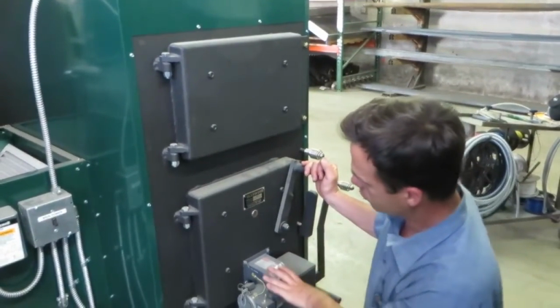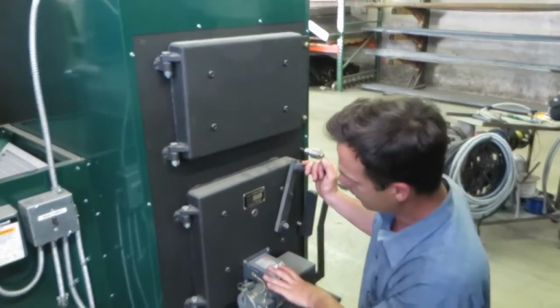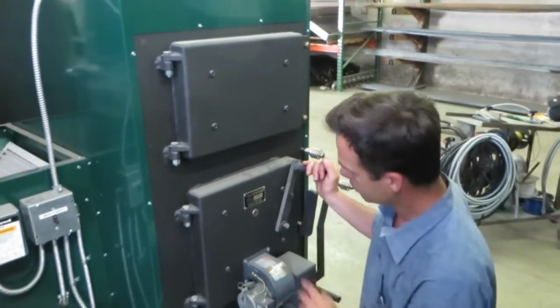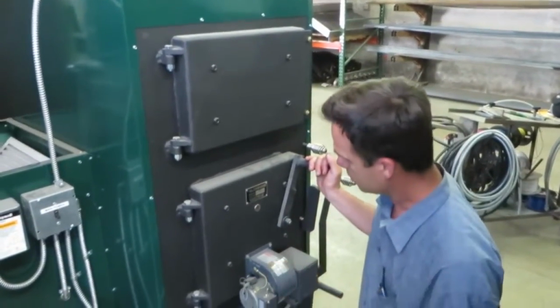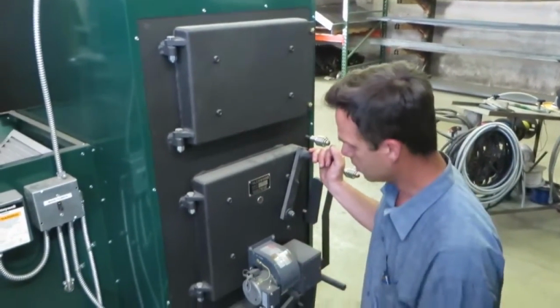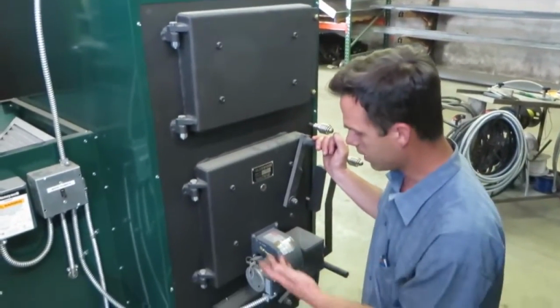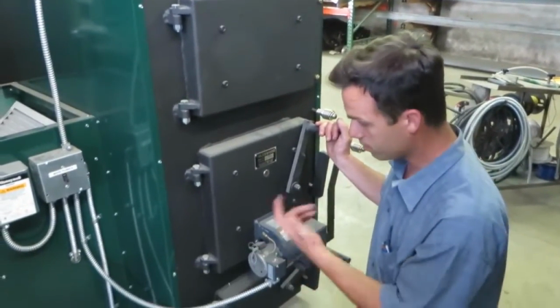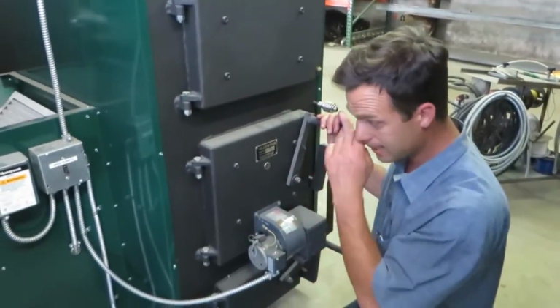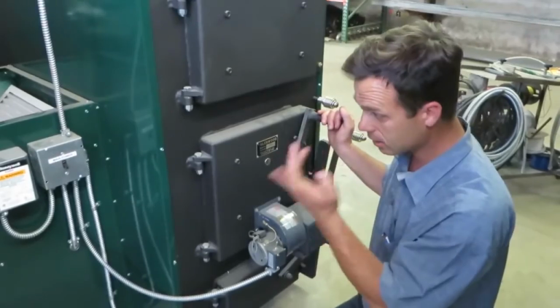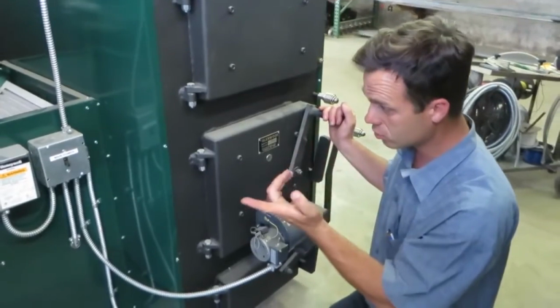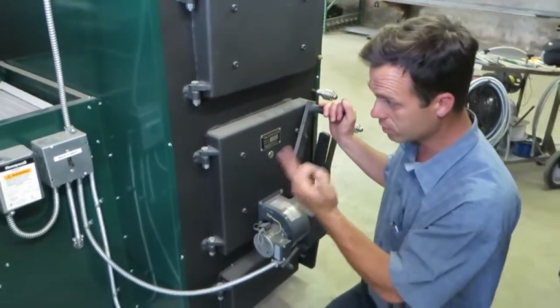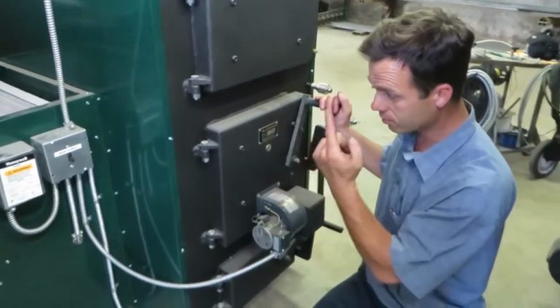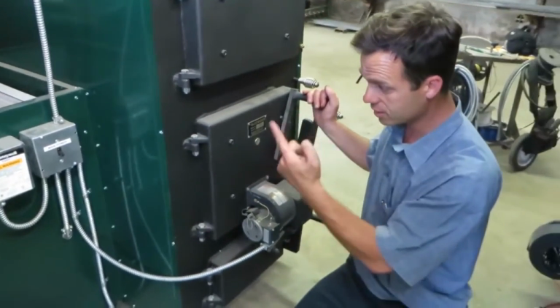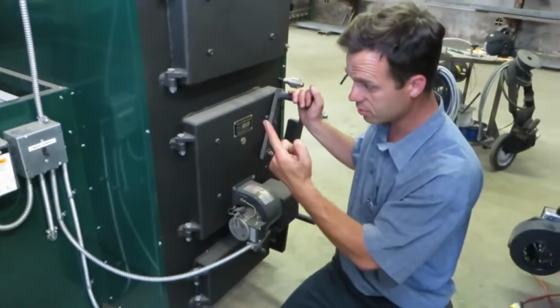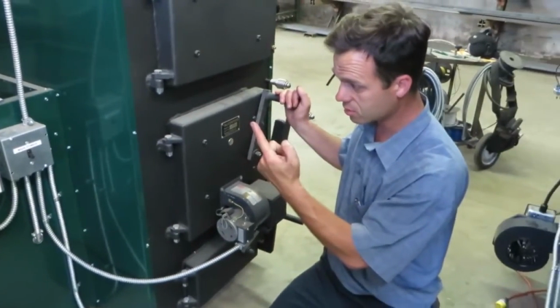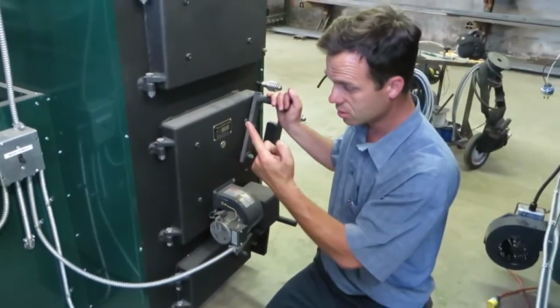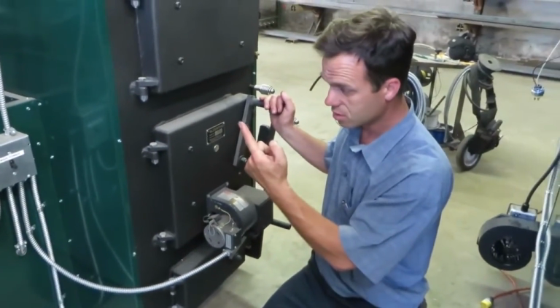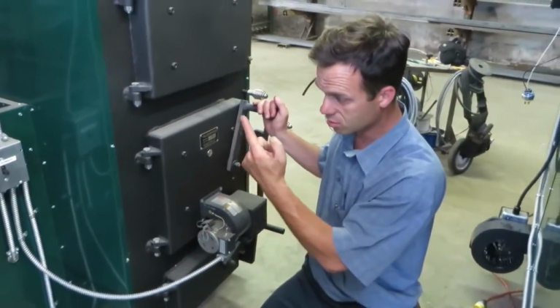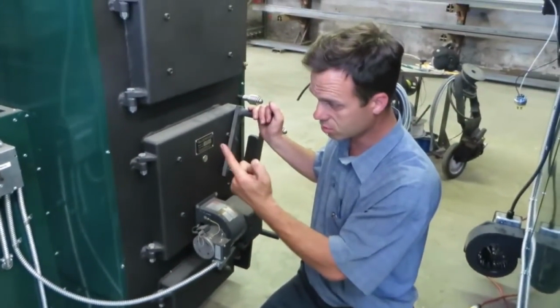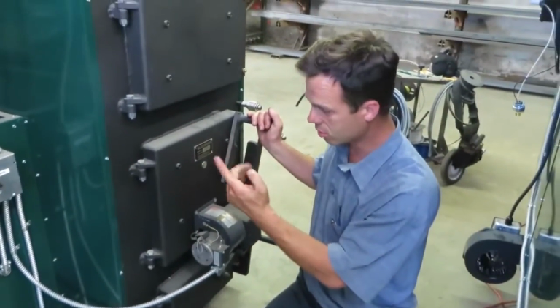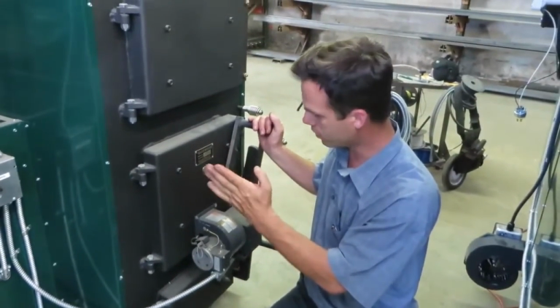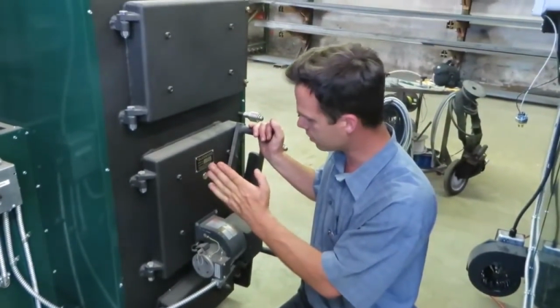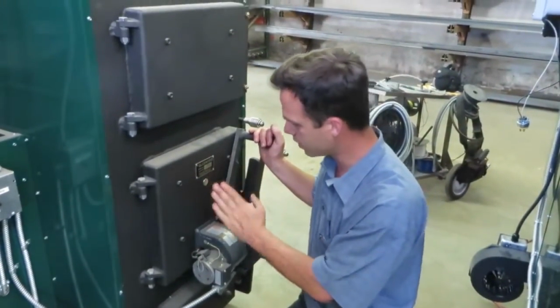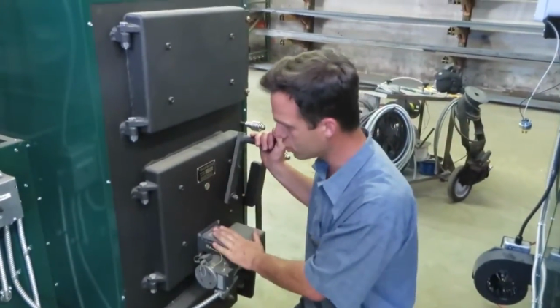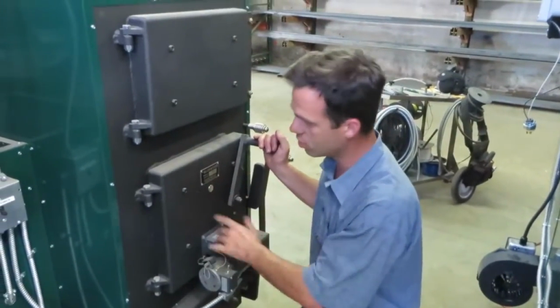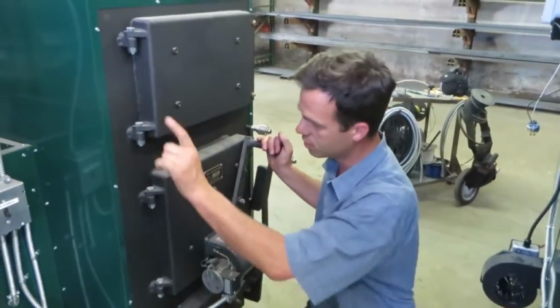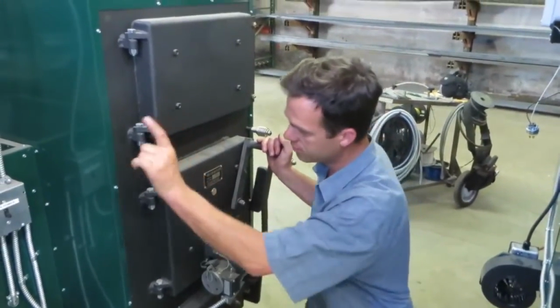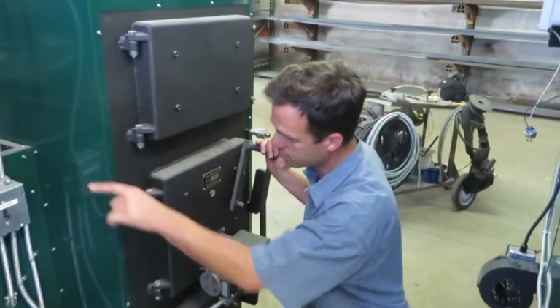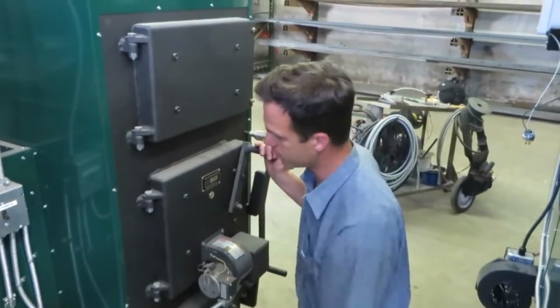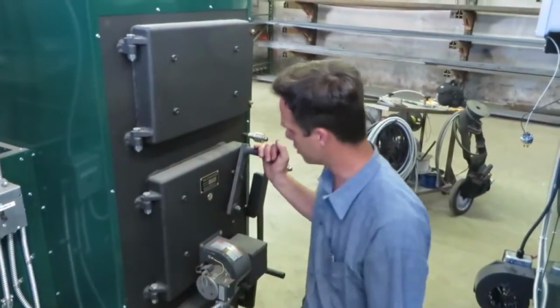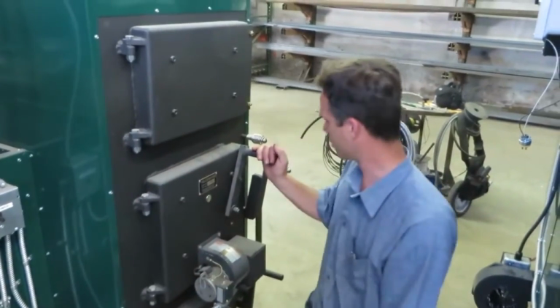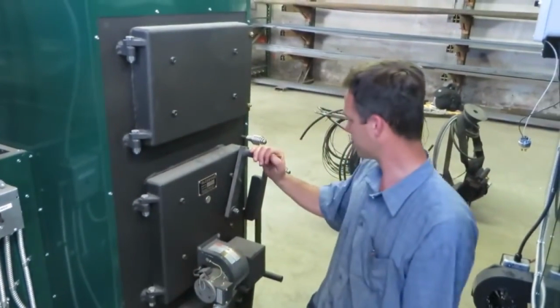Forced draft, thermostatically controlled. When your thermostat in your house is no longer calling for heat, this fan shuts off and that duct blower shuts off.